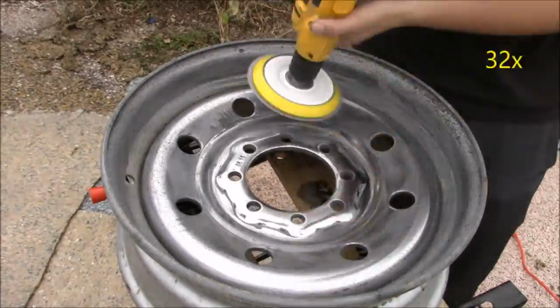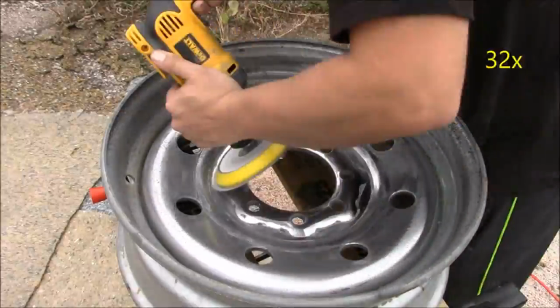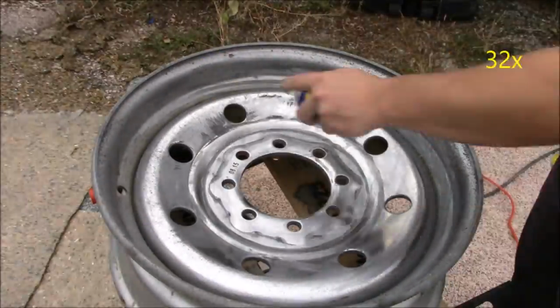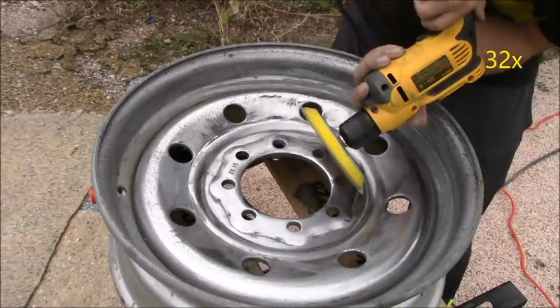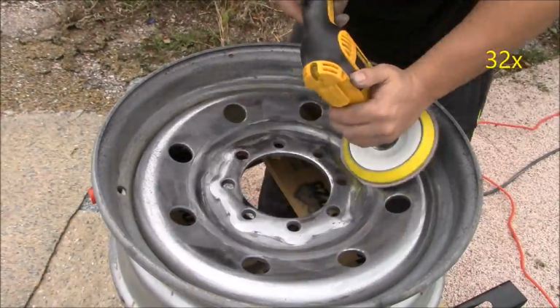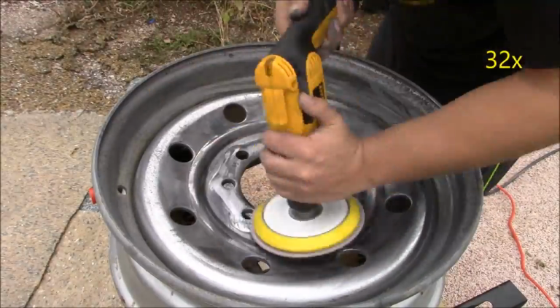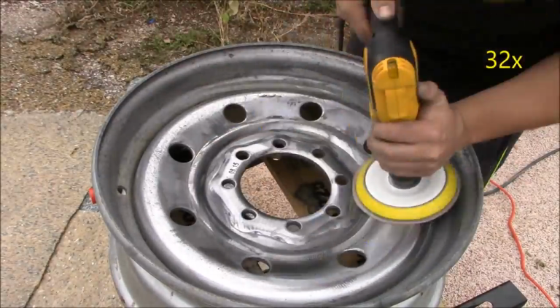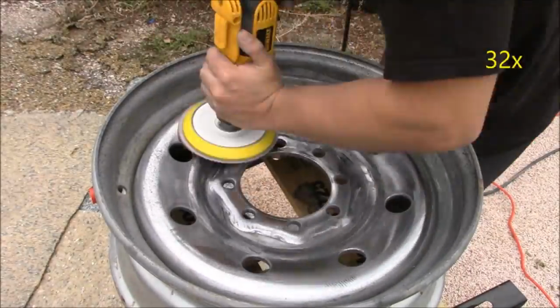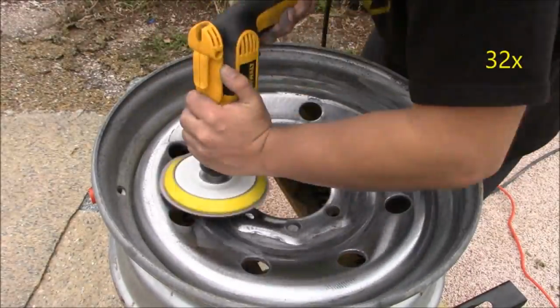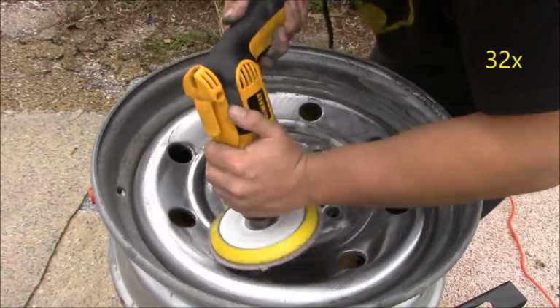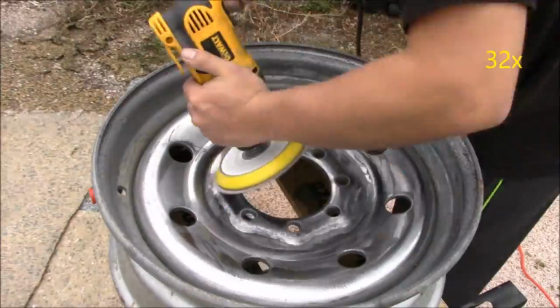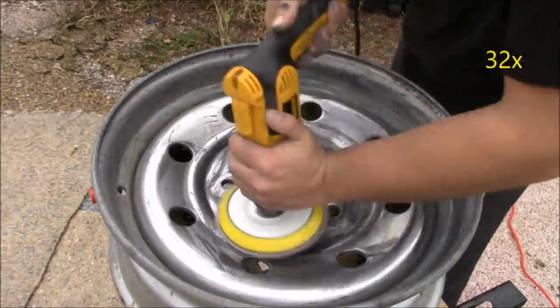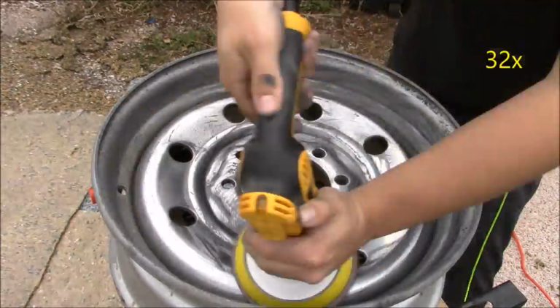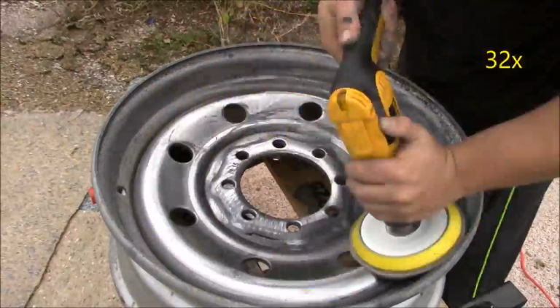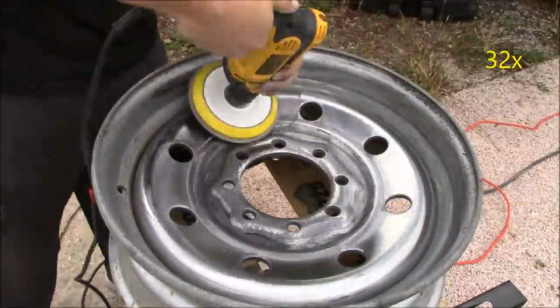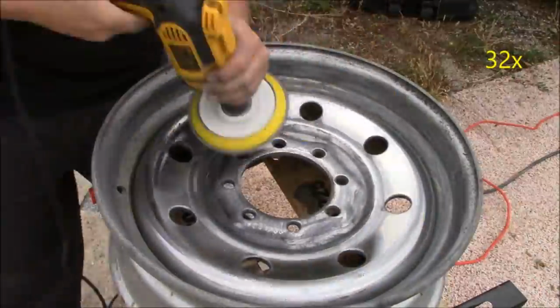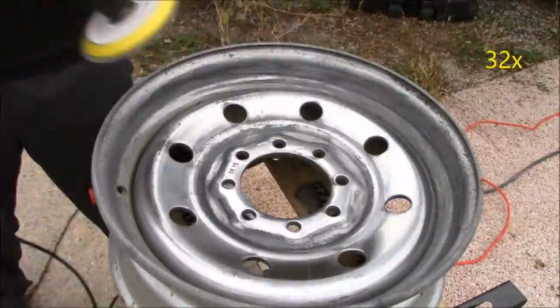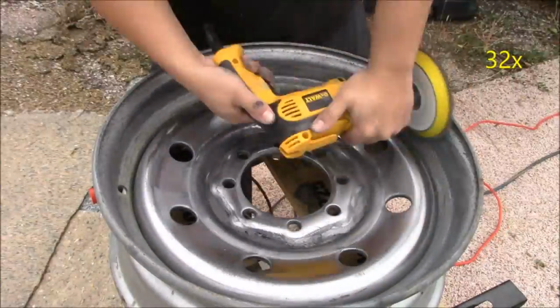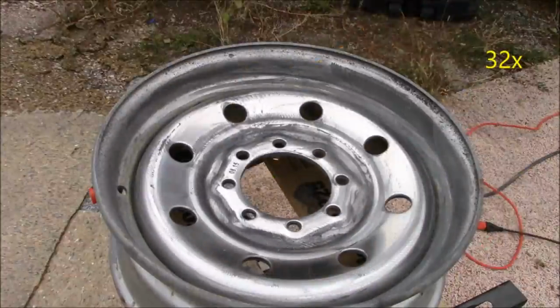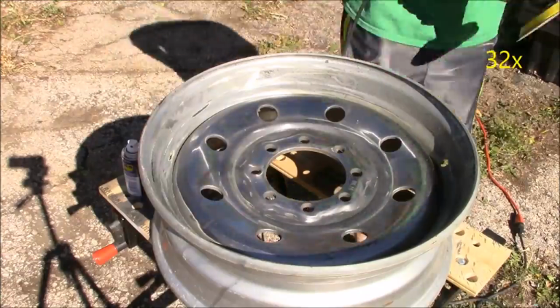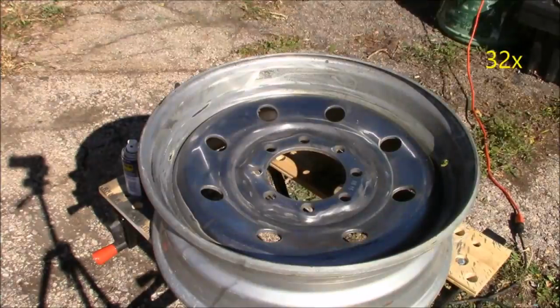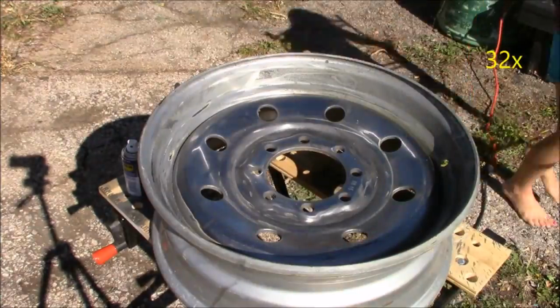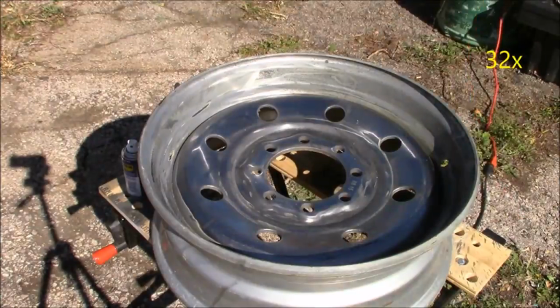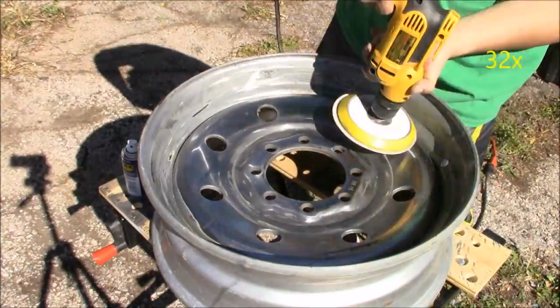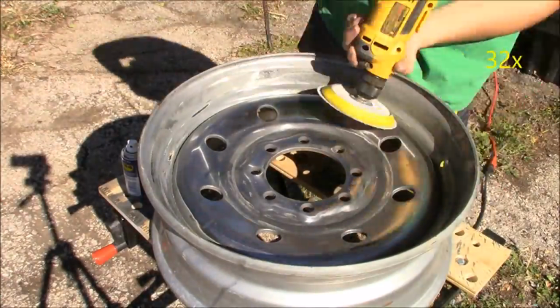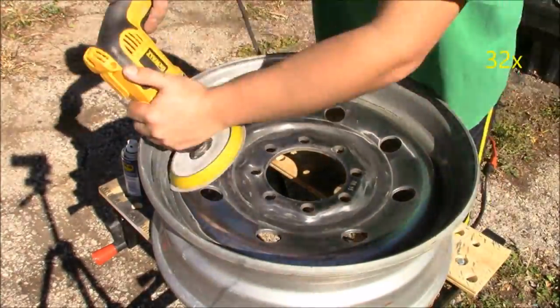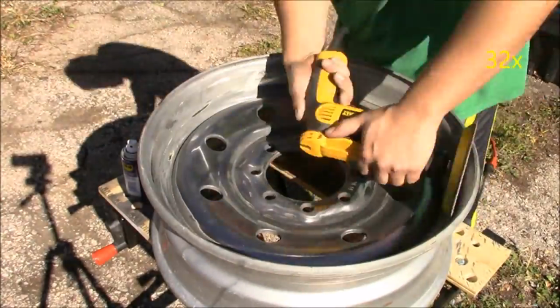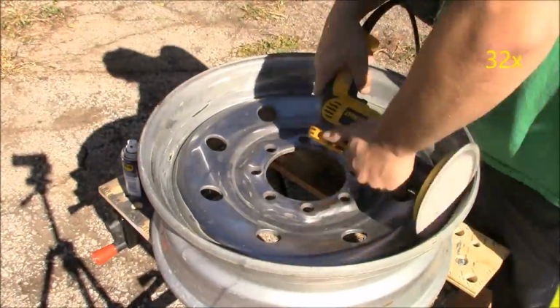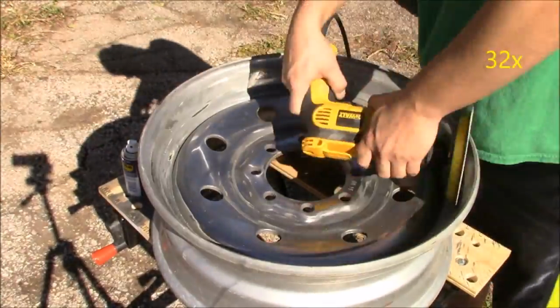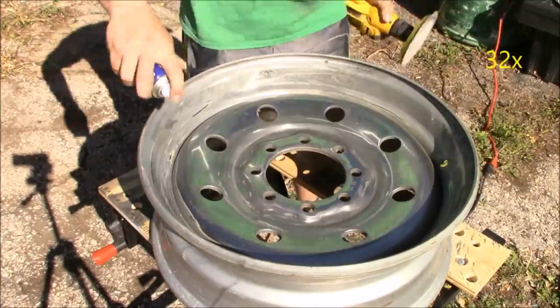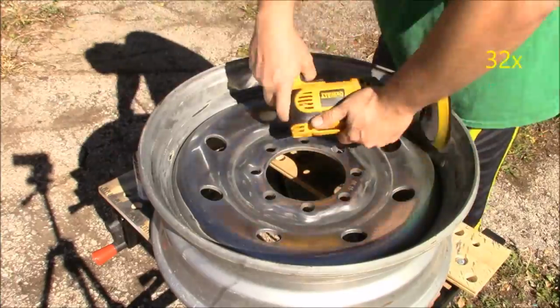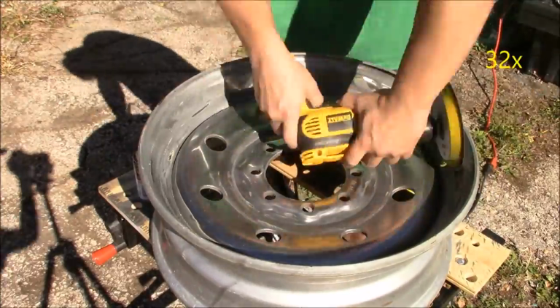This part is especially important because if you do not do it effectively, the 800 and 1500 grits we'll use next will not look very great at all.